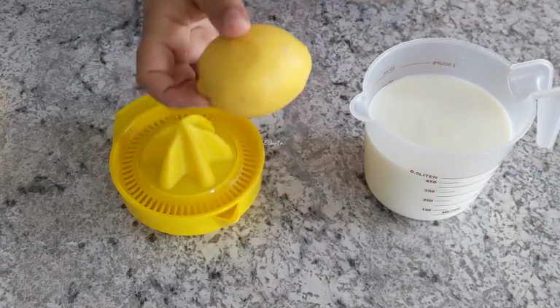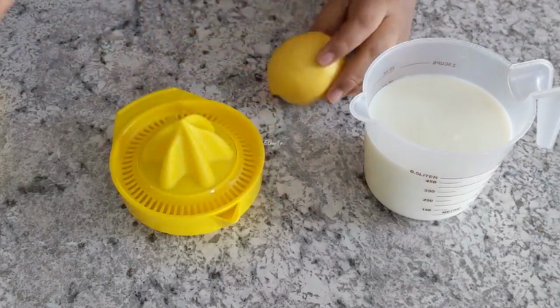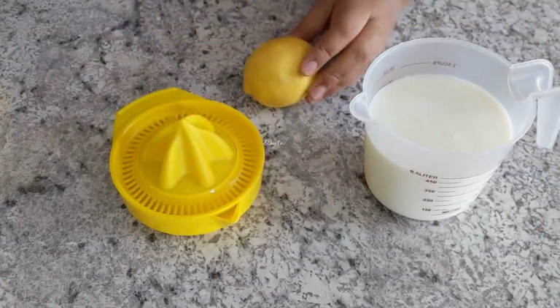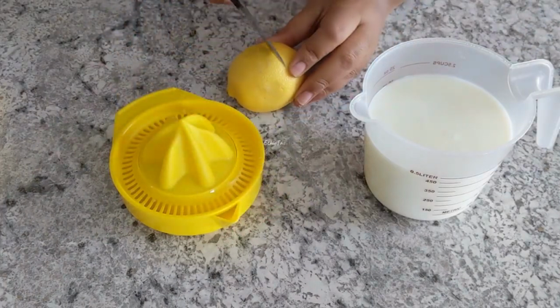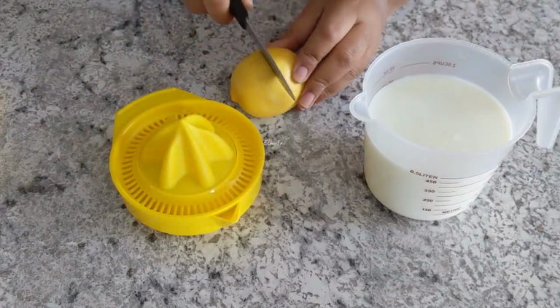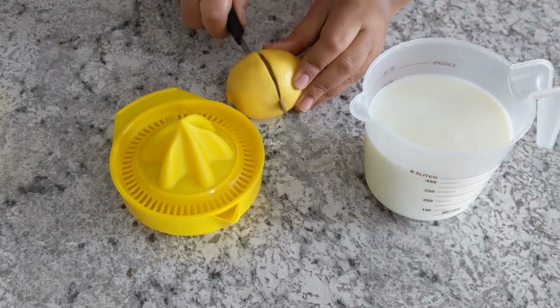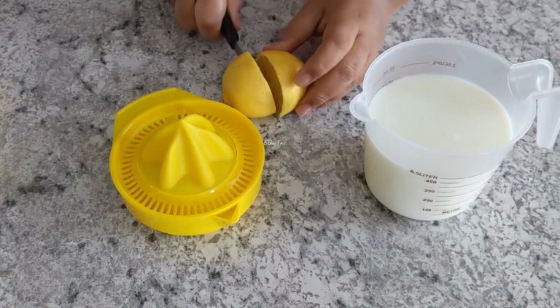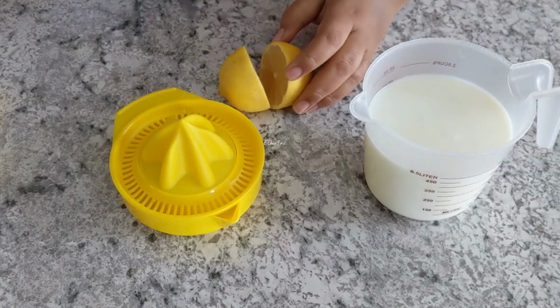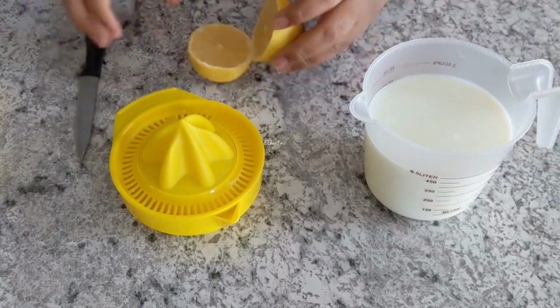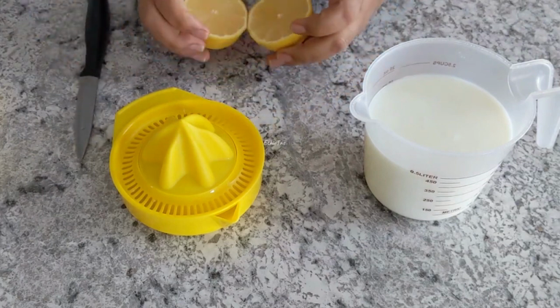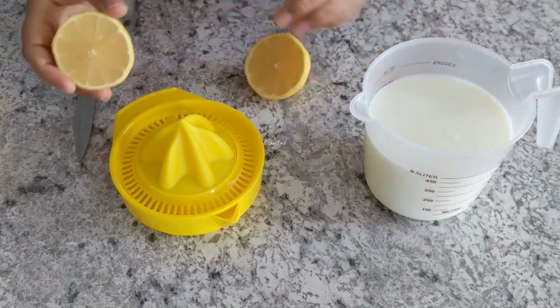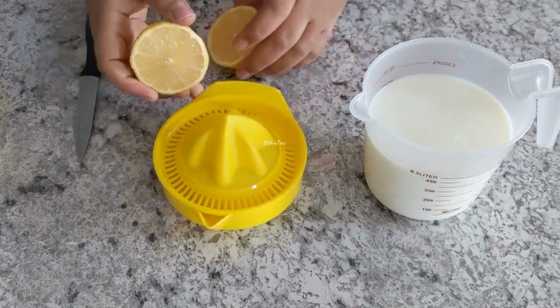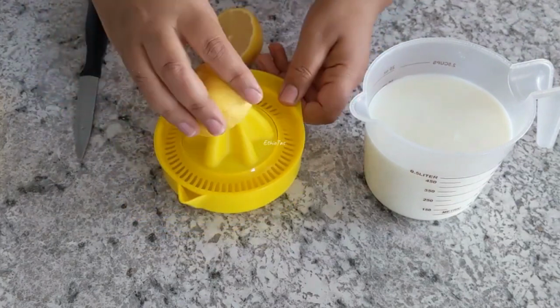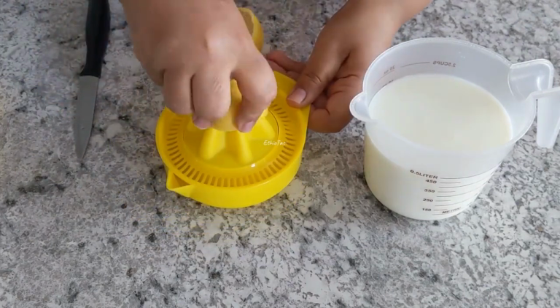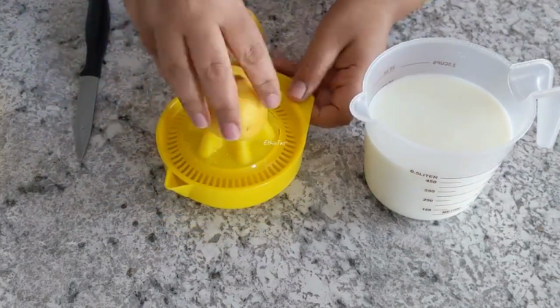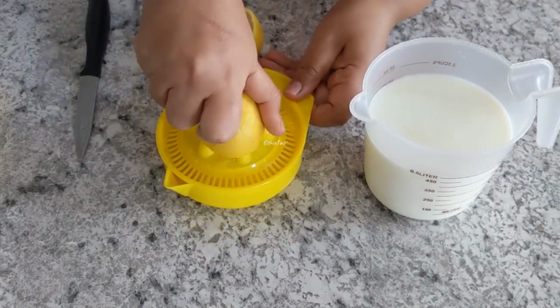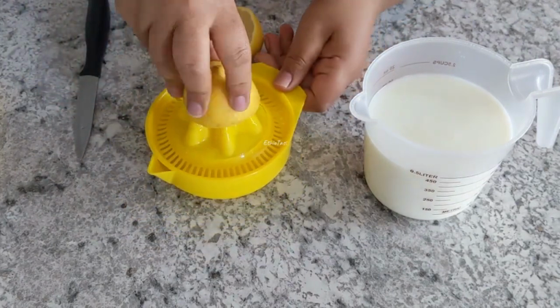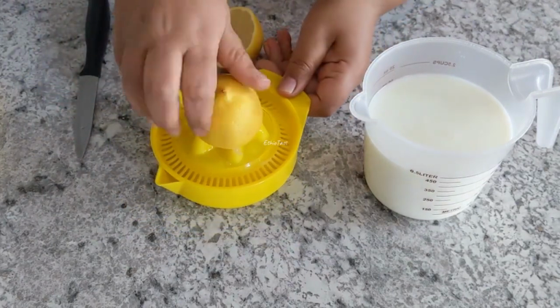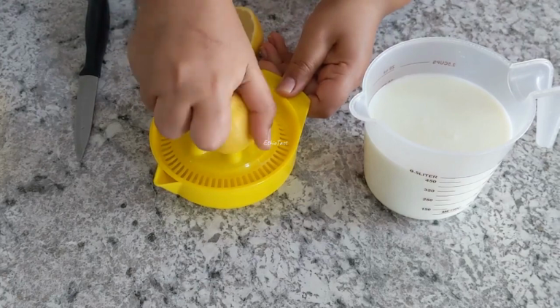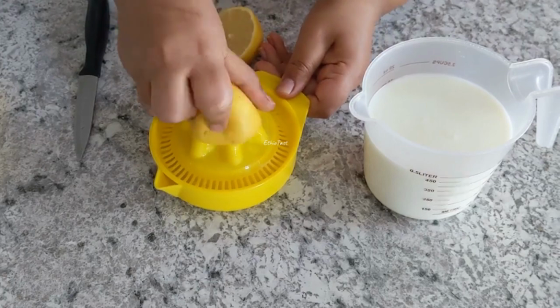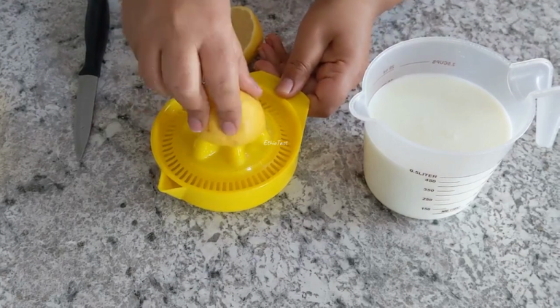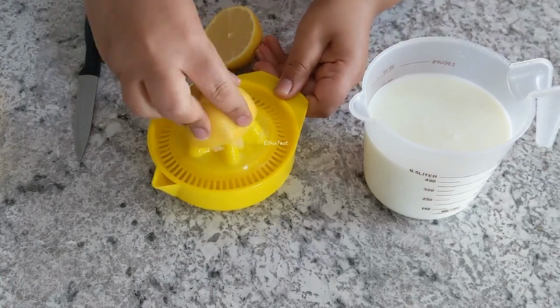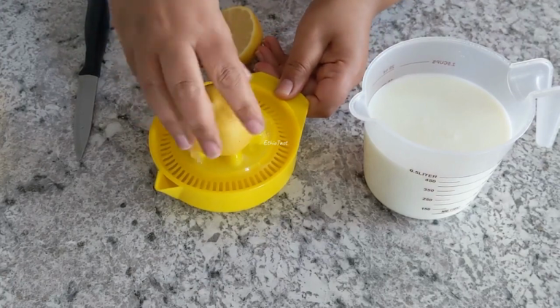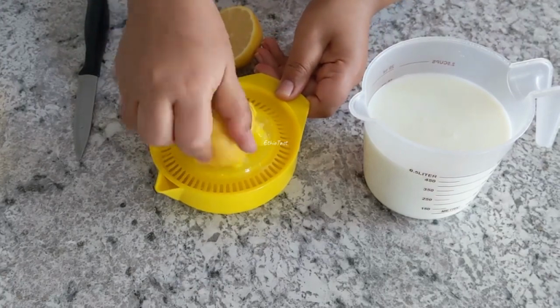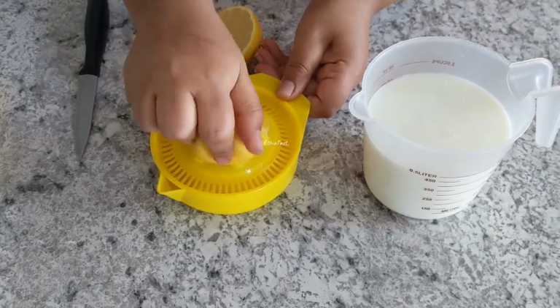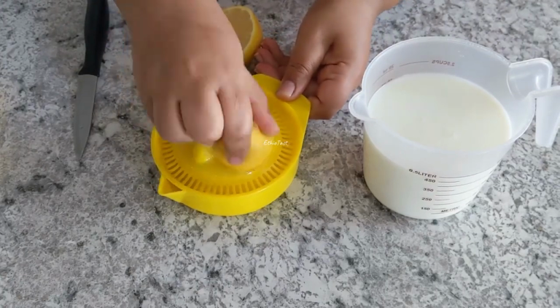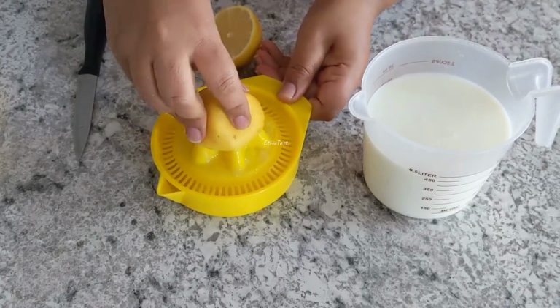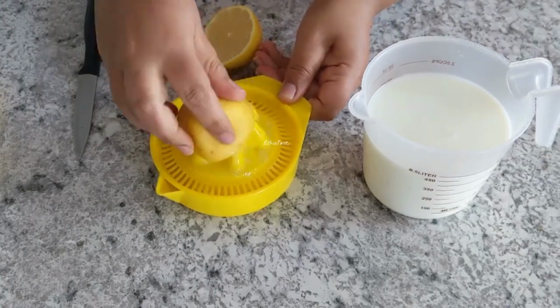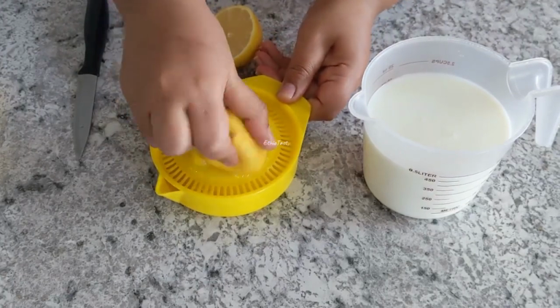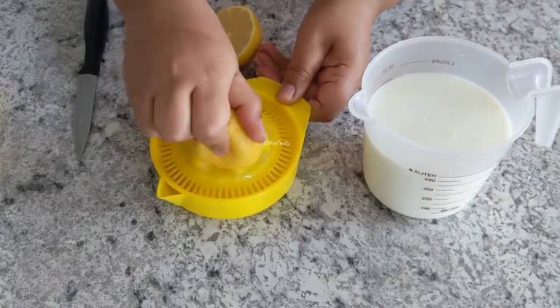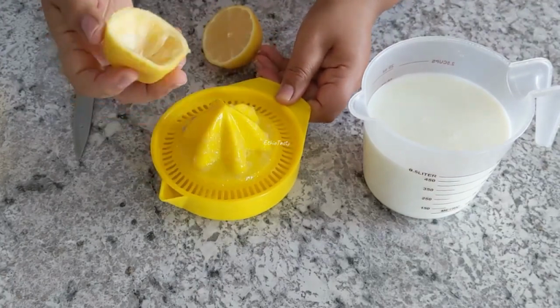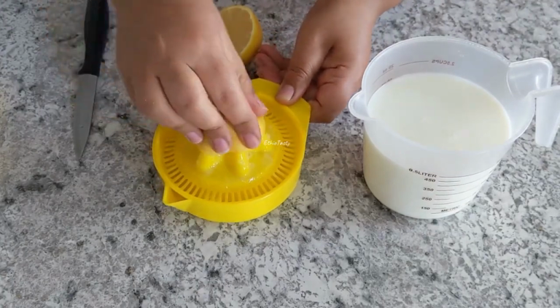Let's move the egg over here. You can use this egg. Now we're going to mix it up. My ingredients can go into the milk.